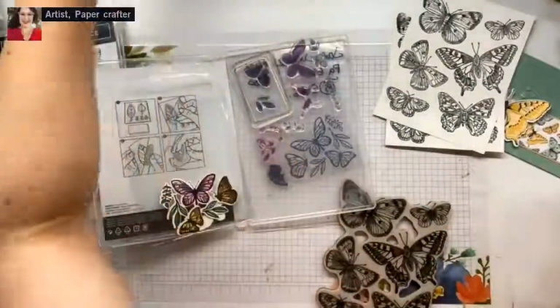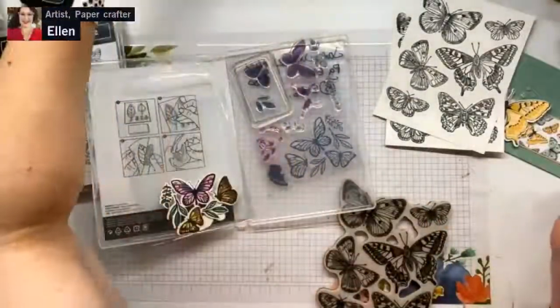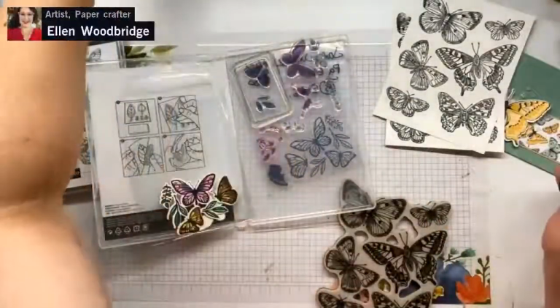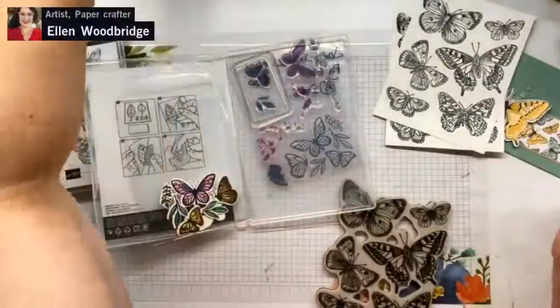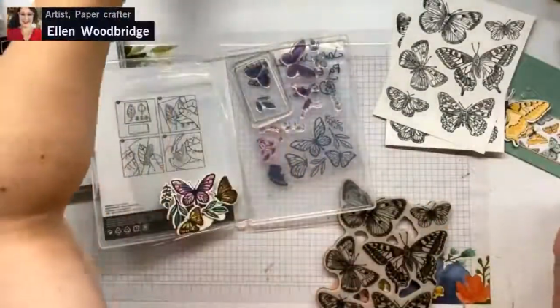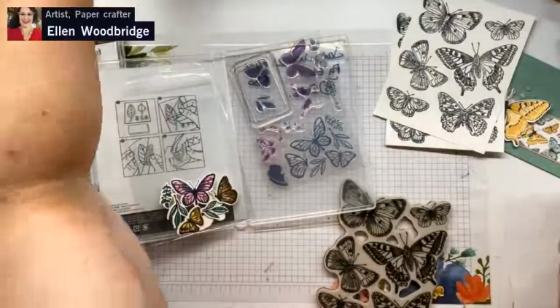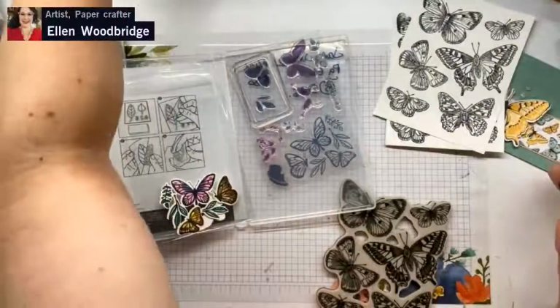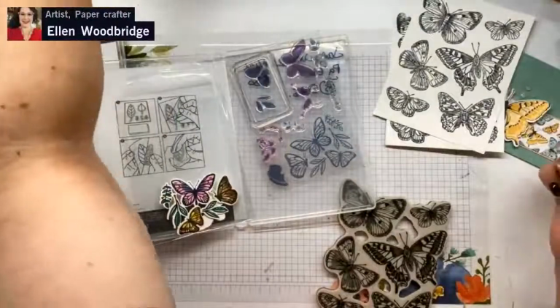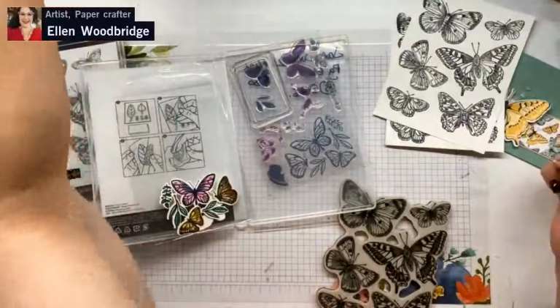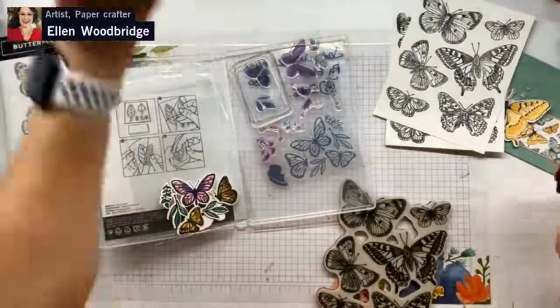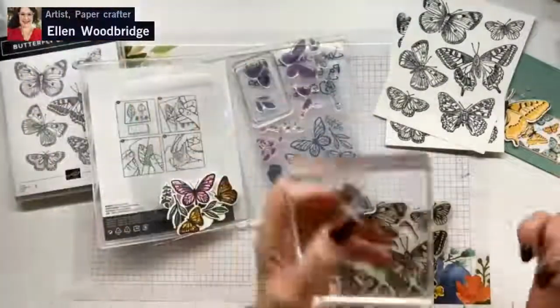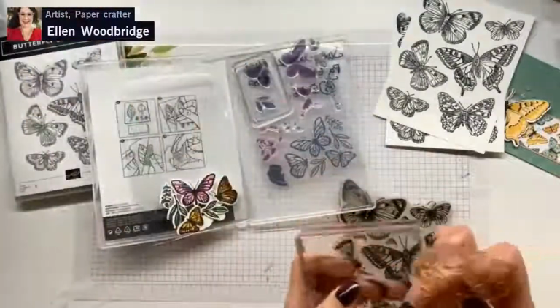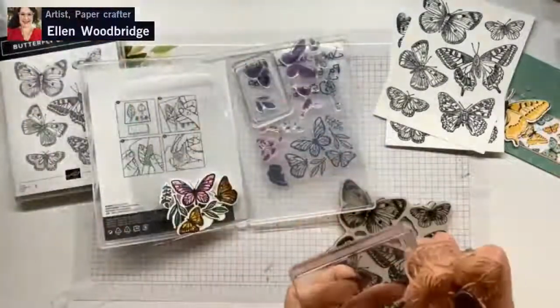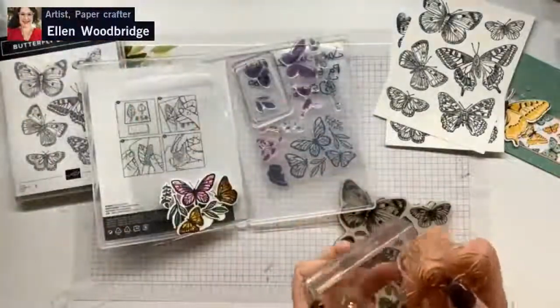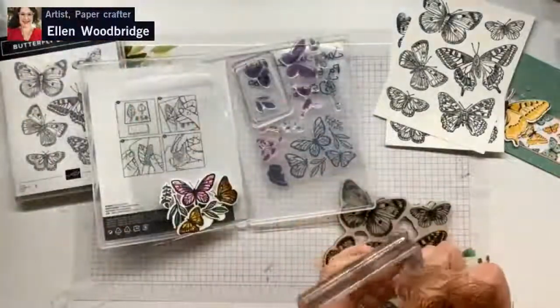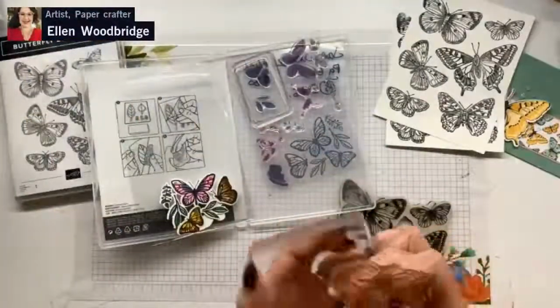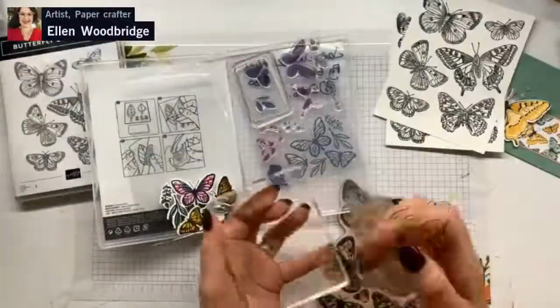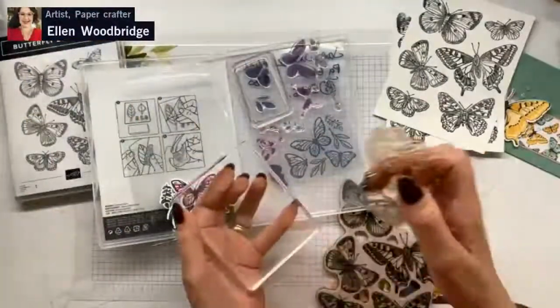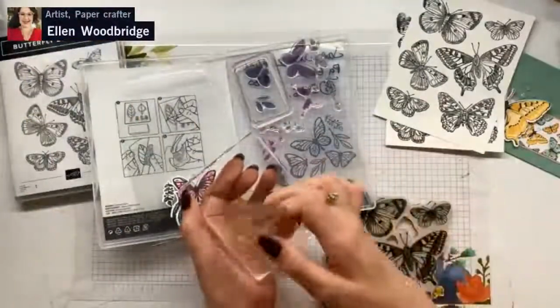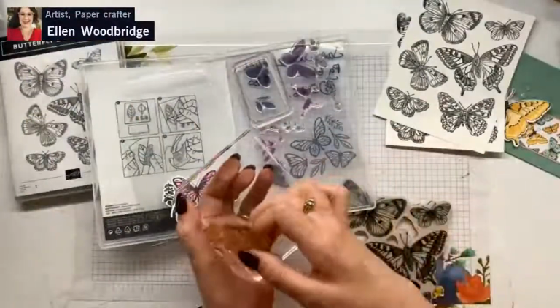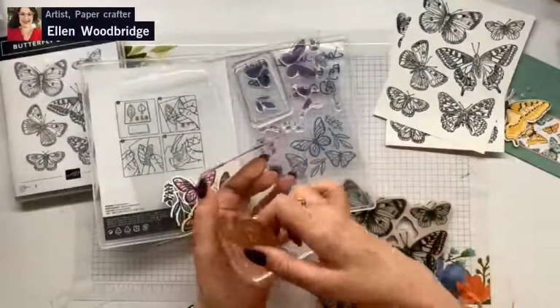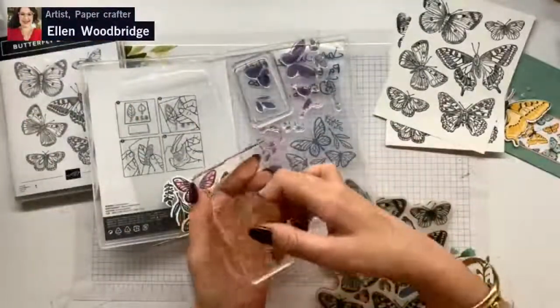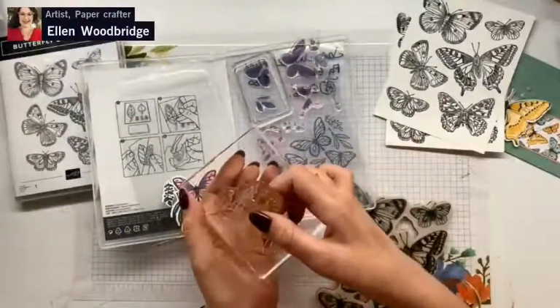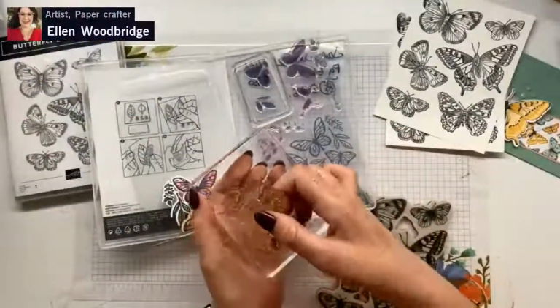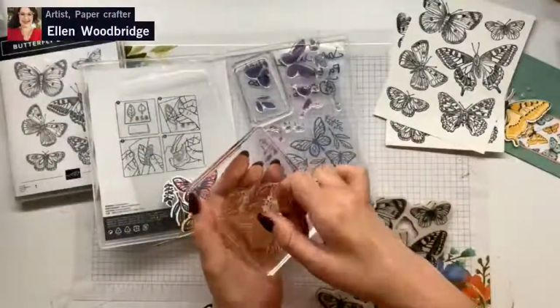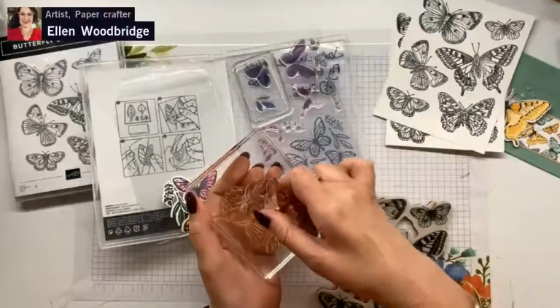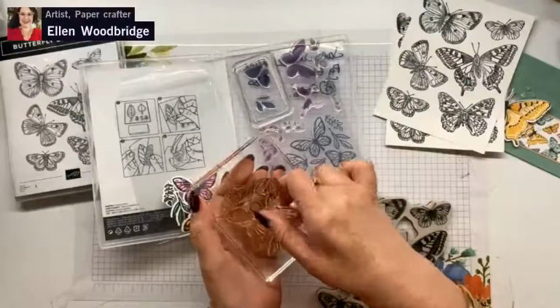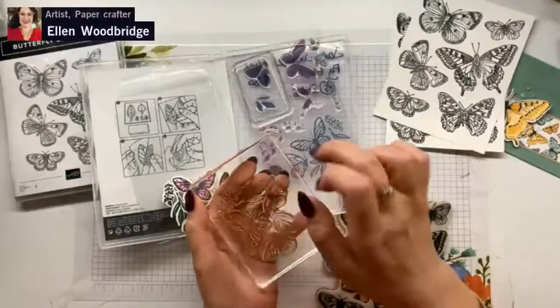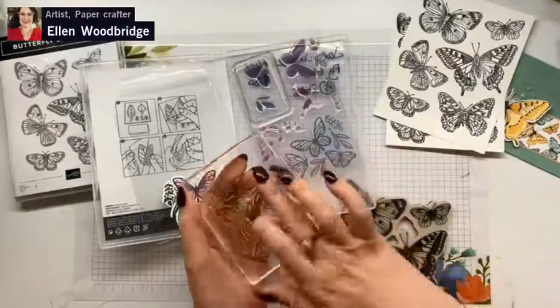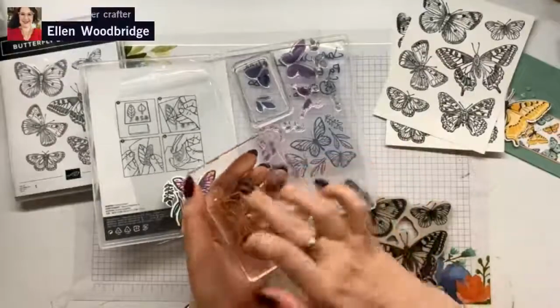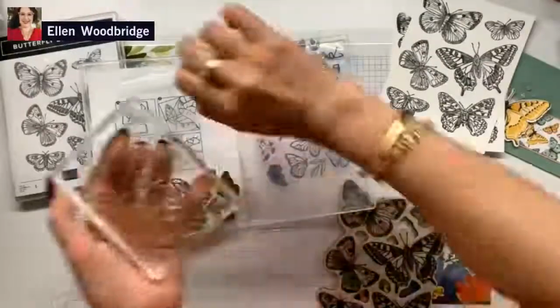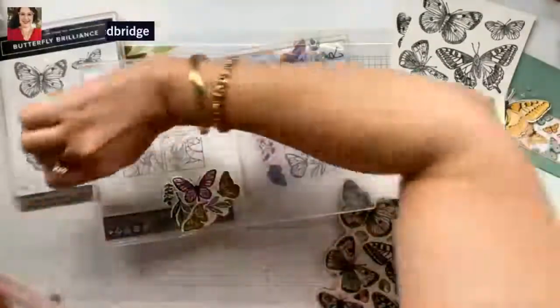I am down under and it's a lovely, beautiful autumn day here in Australia. I'm wearing short sleeves.